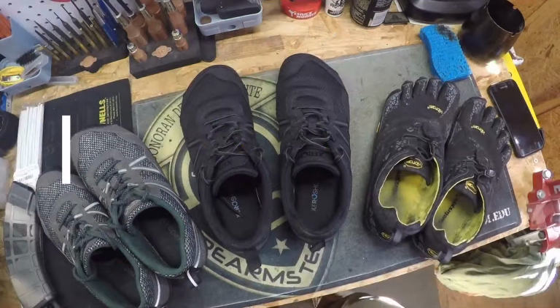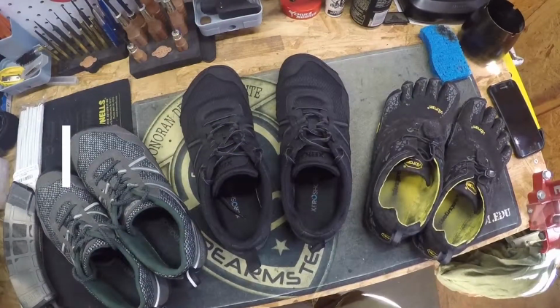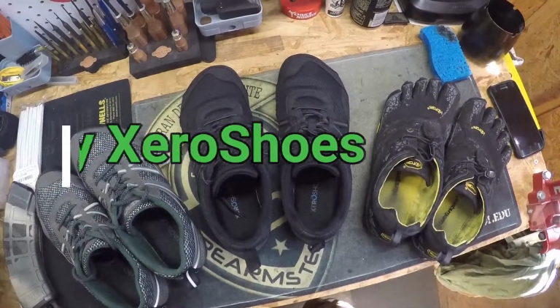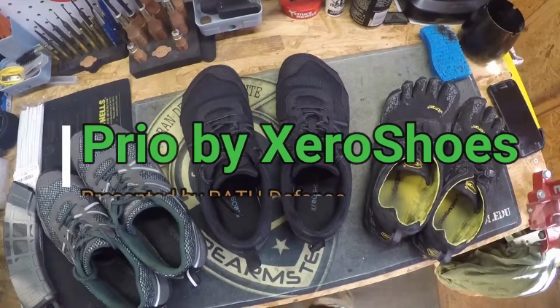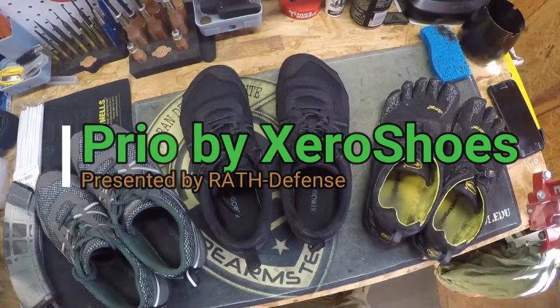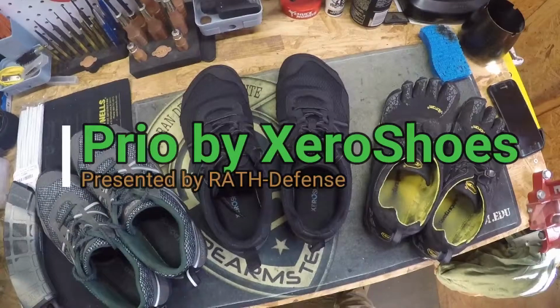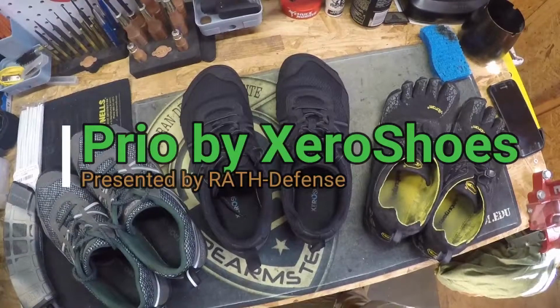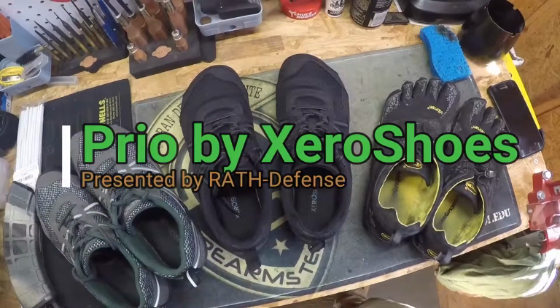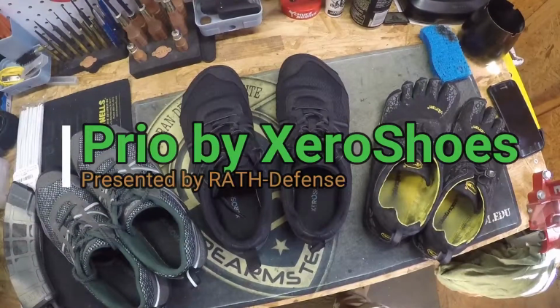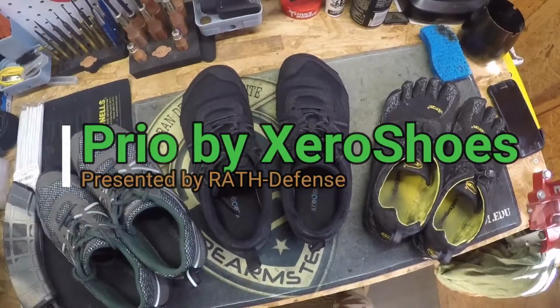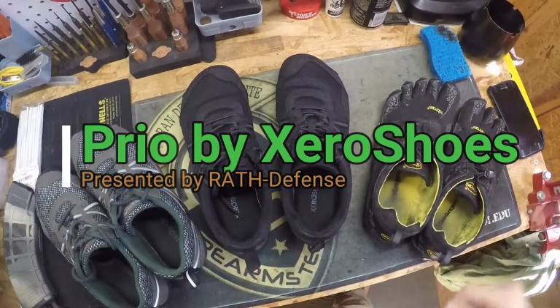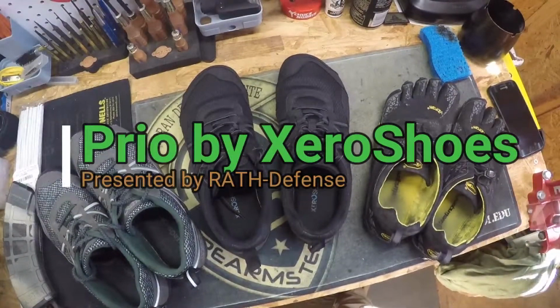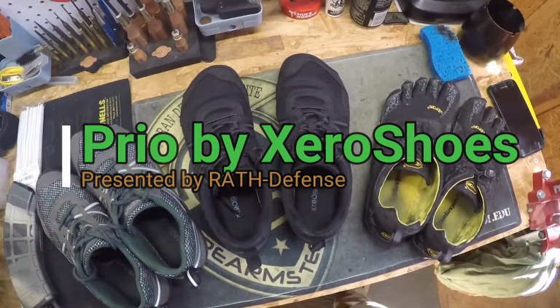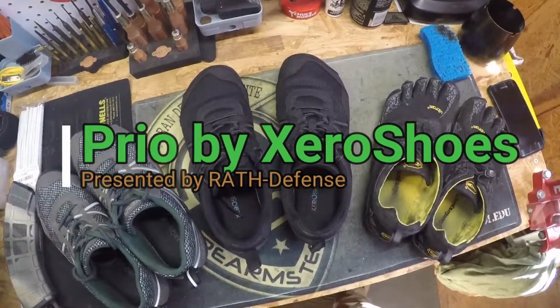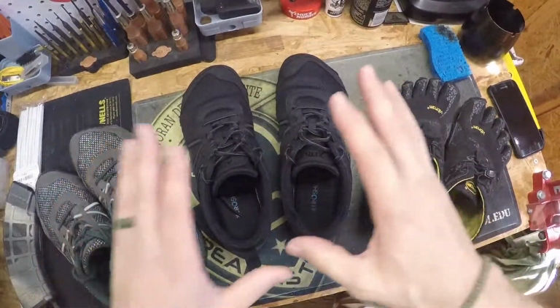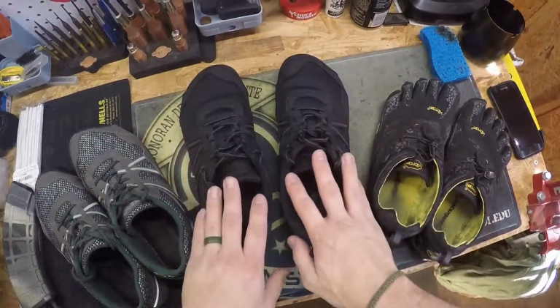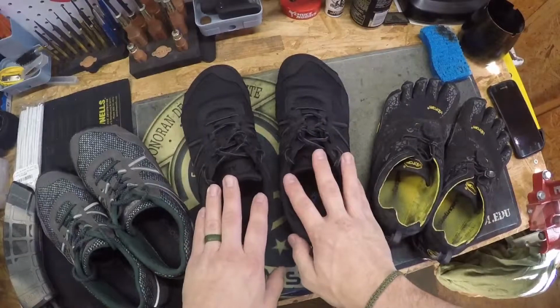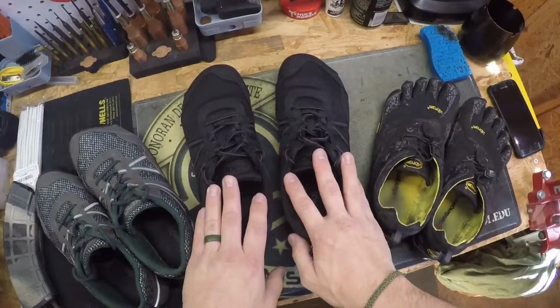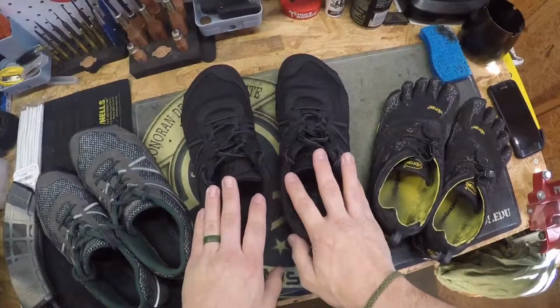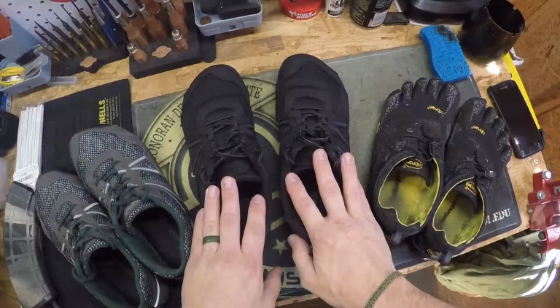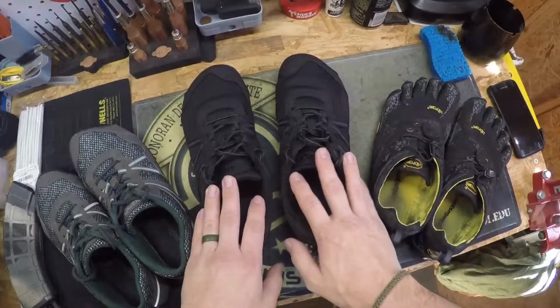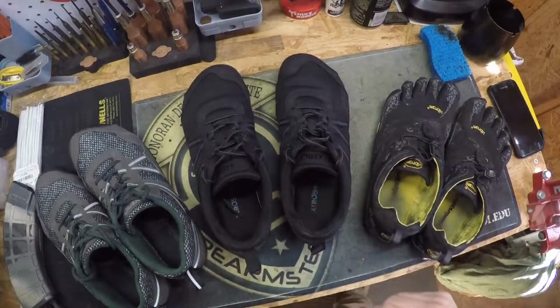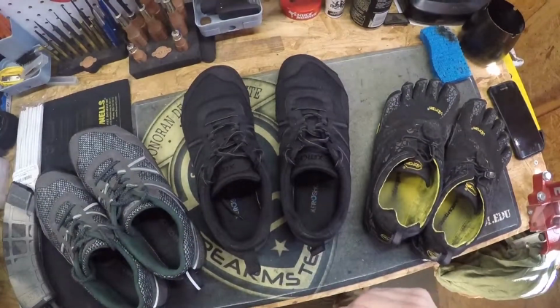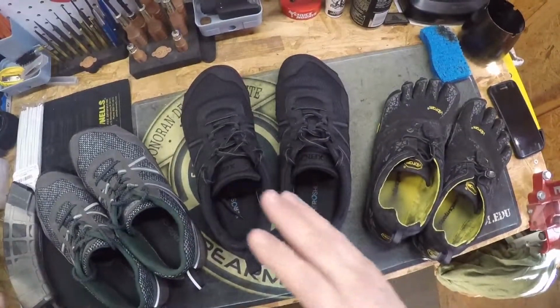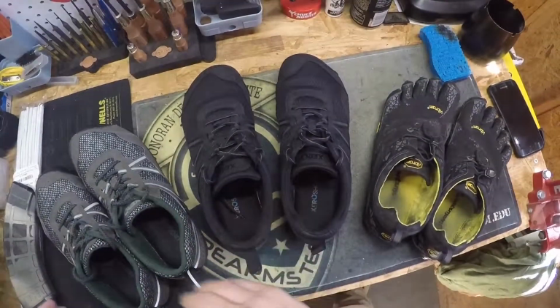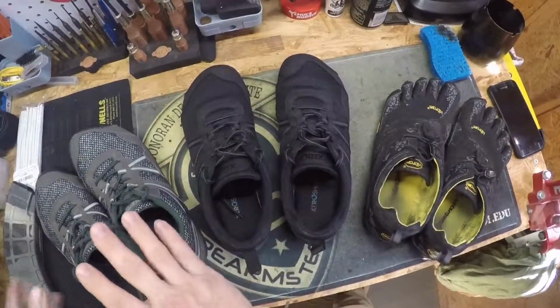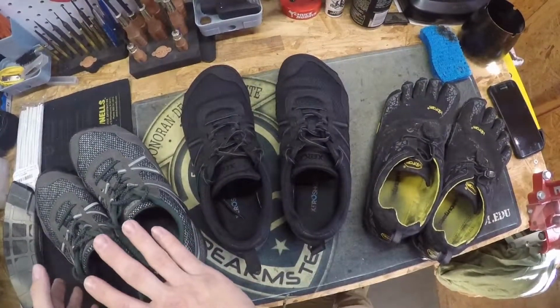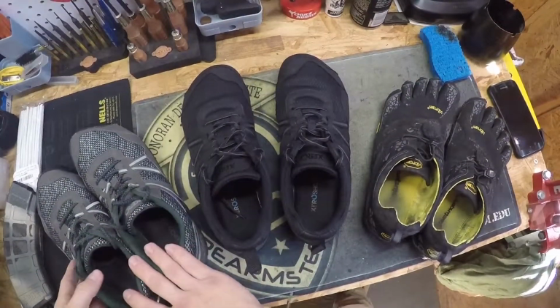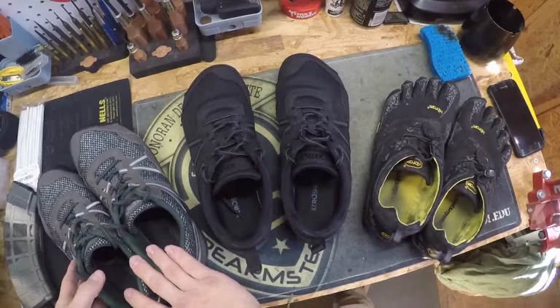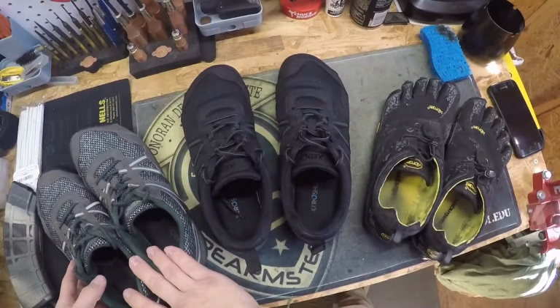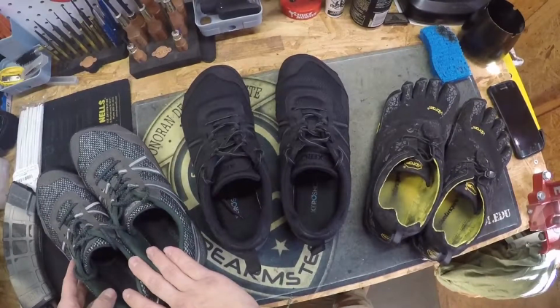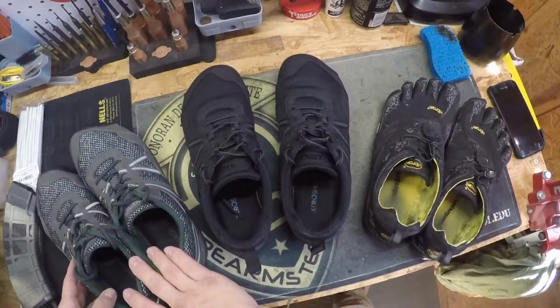How are you guys doing today? Rico from Wrath Defense here with another shoe review. Today we're going to be talking about the Zero Shoes Prio. Last review we talked about the TeraFlex, also from Zero Shoes.